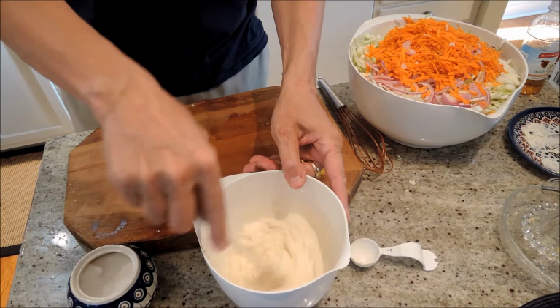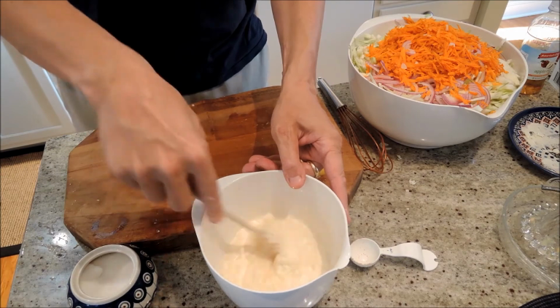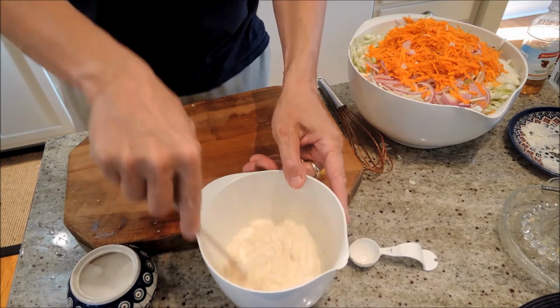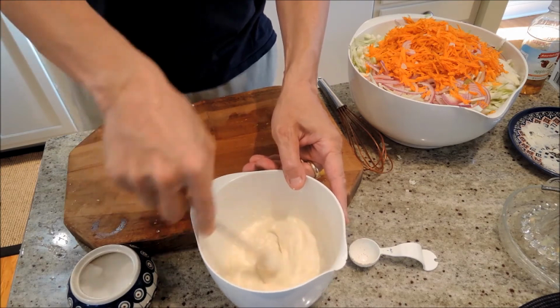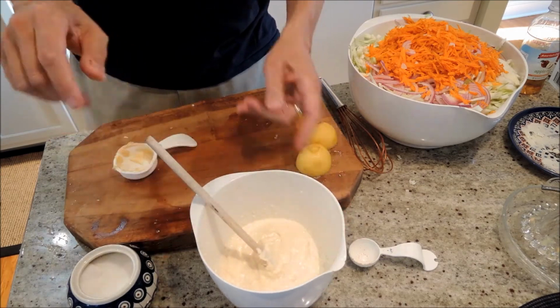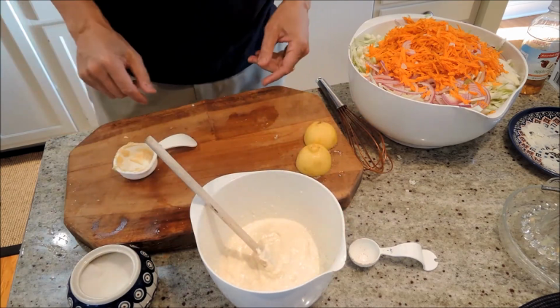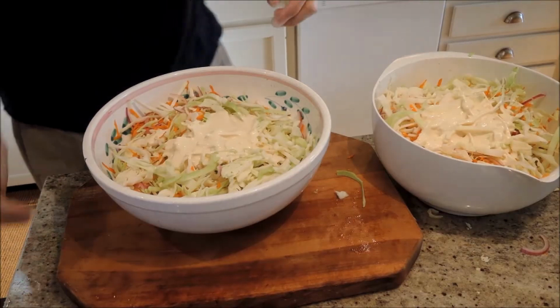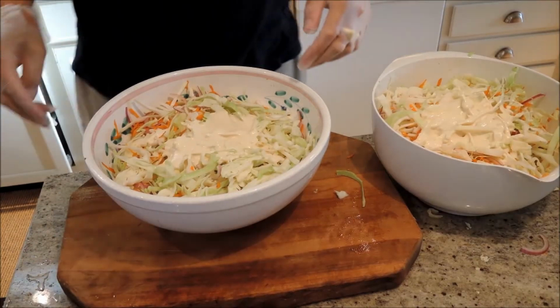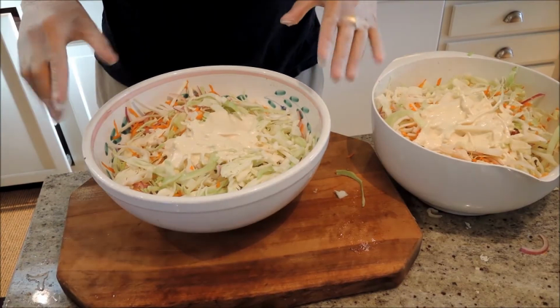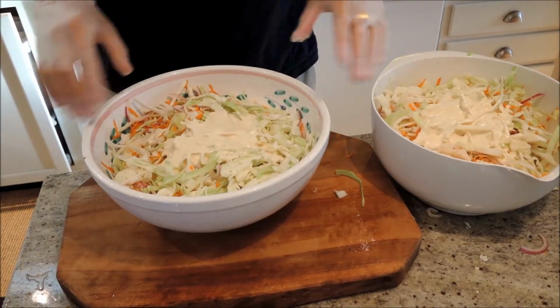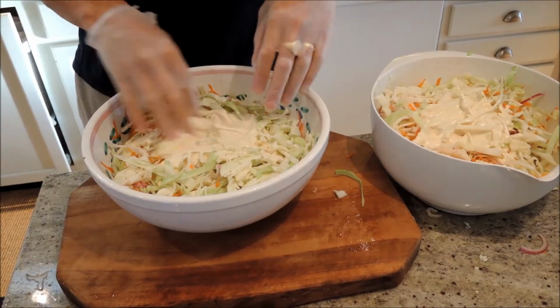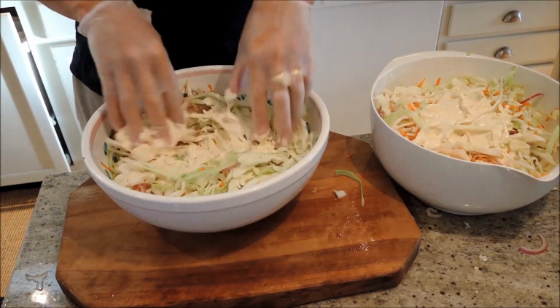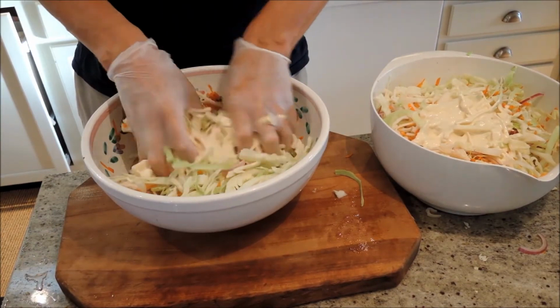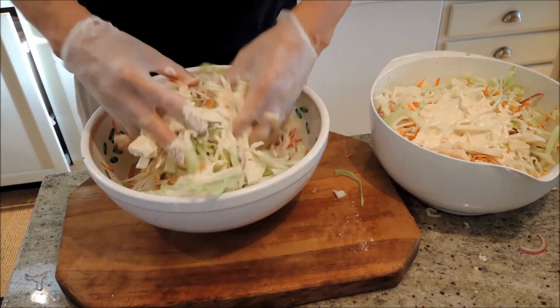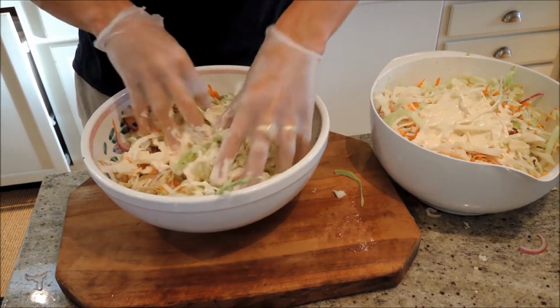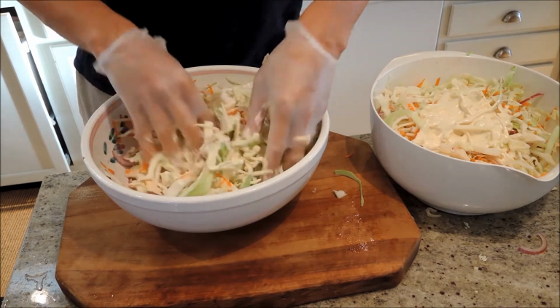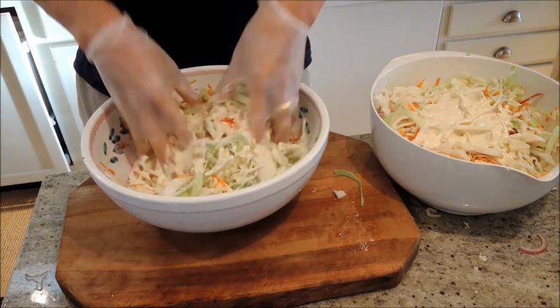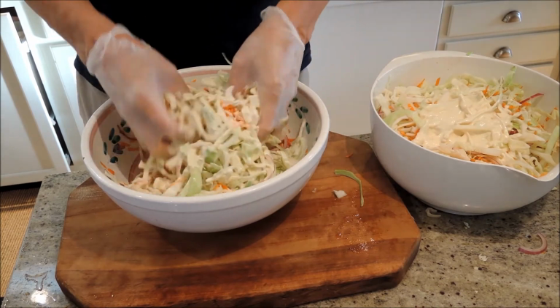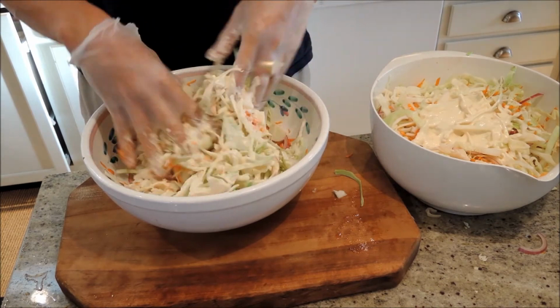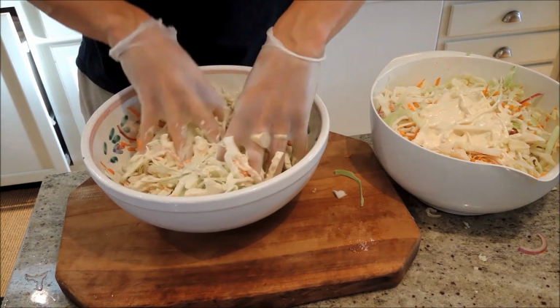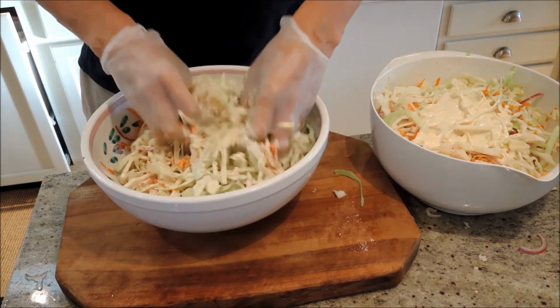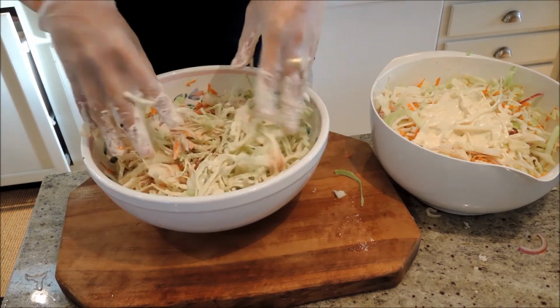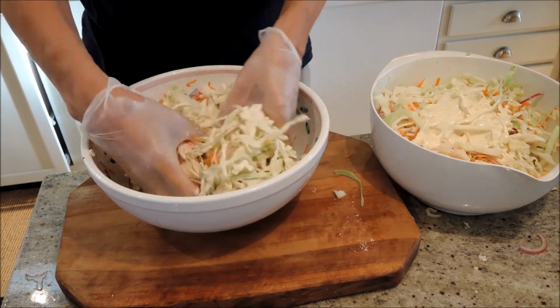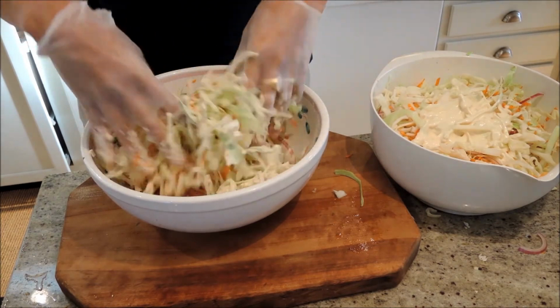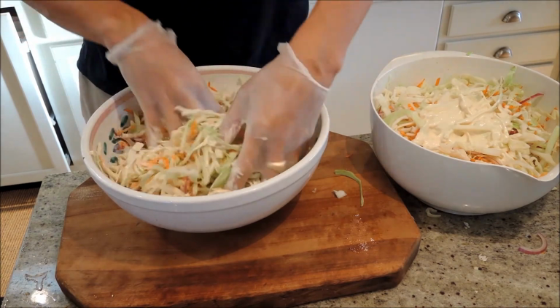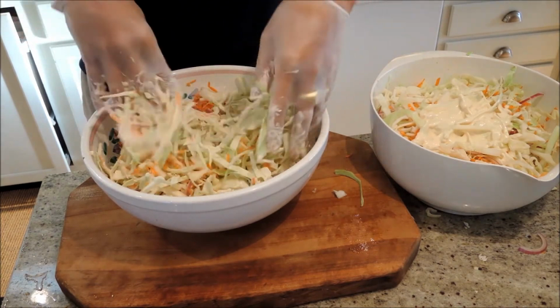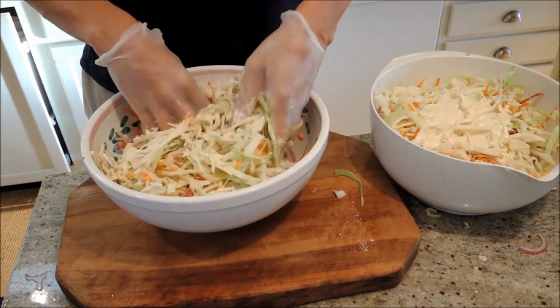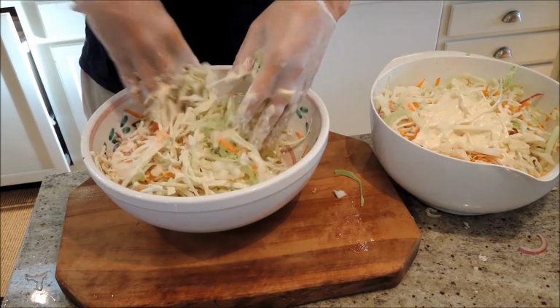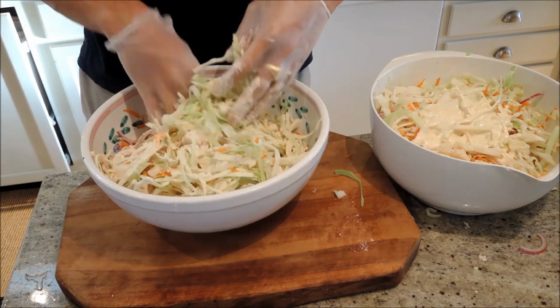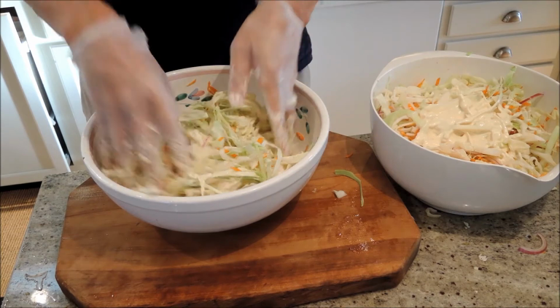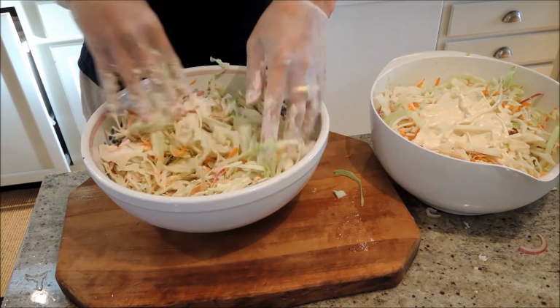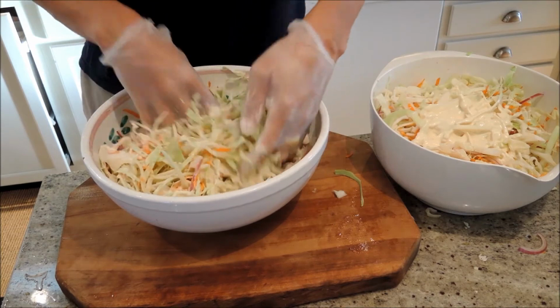Then we mix it all together. Now here's the fun part — we put the dressing on and mix it up. I like to get my hands in there; I'd recommend rubber gloves if you want to keep things clean.